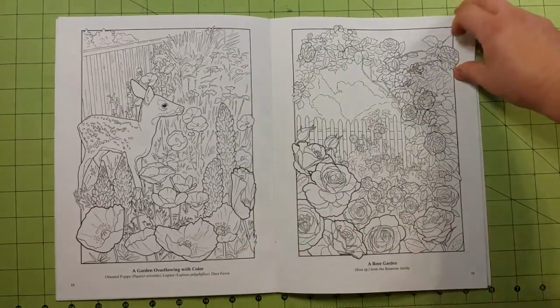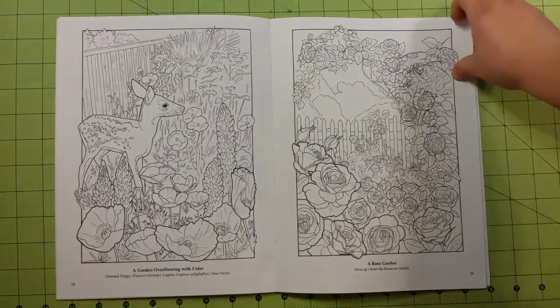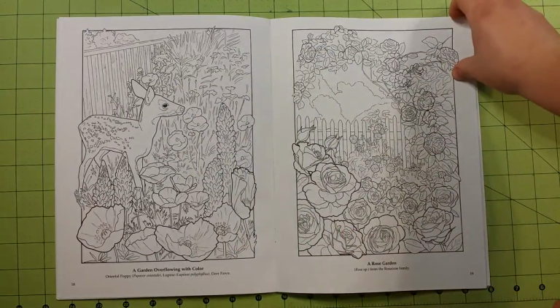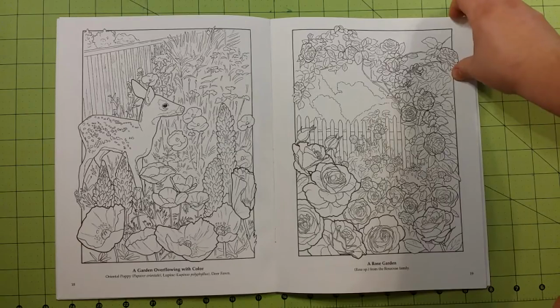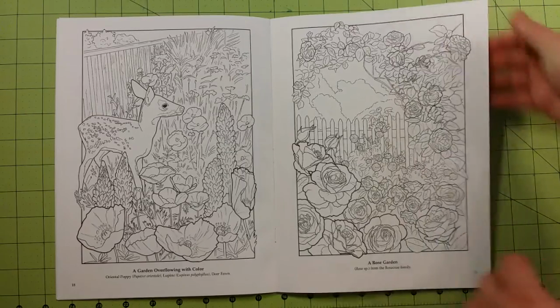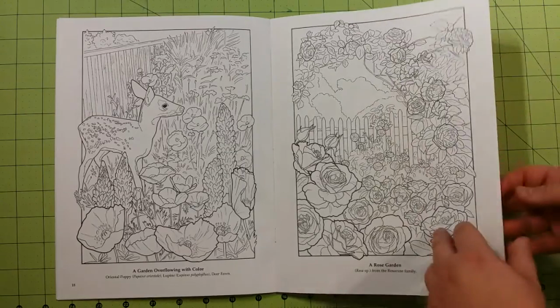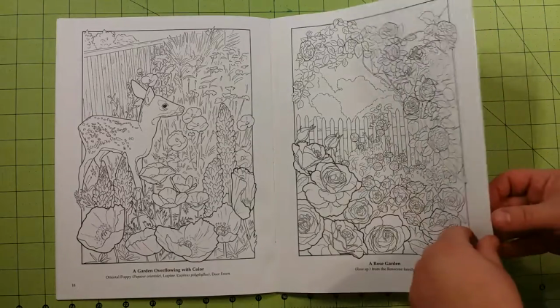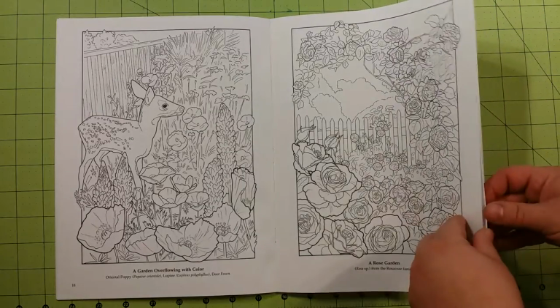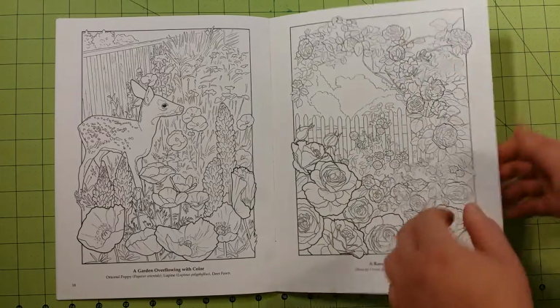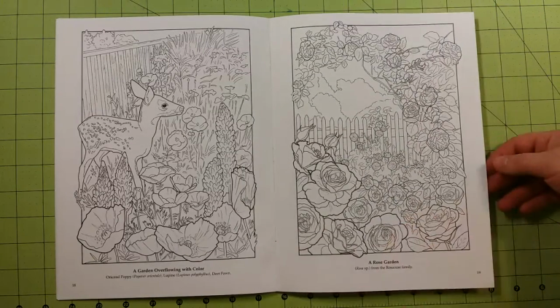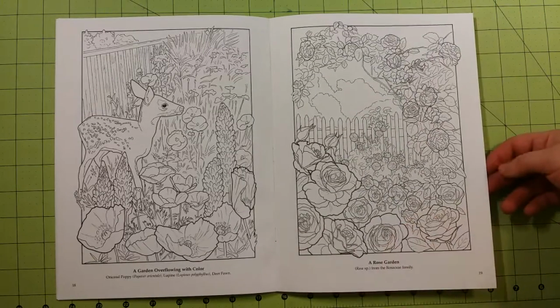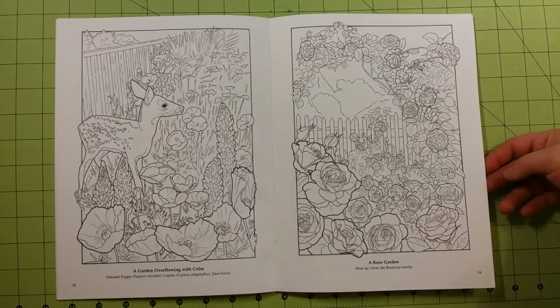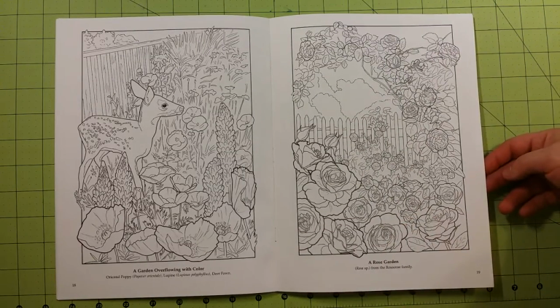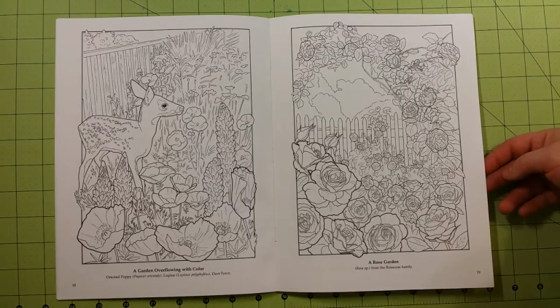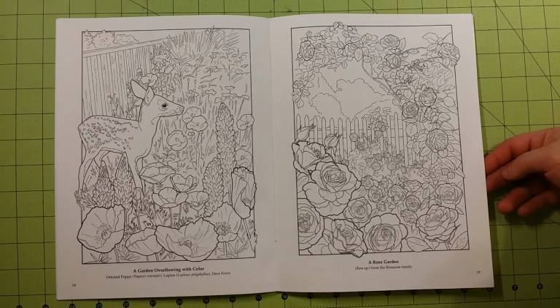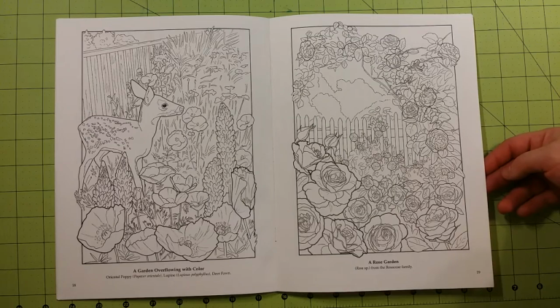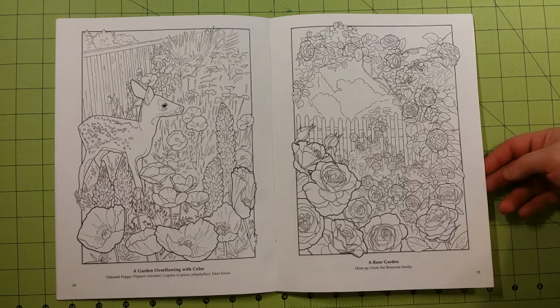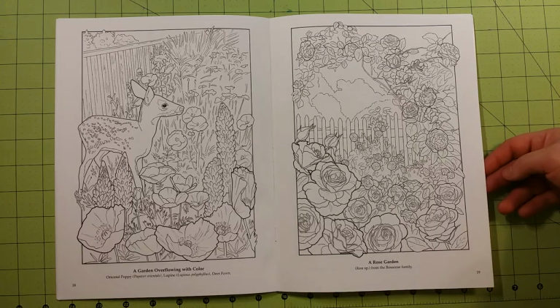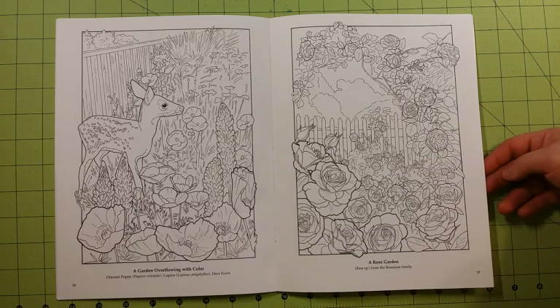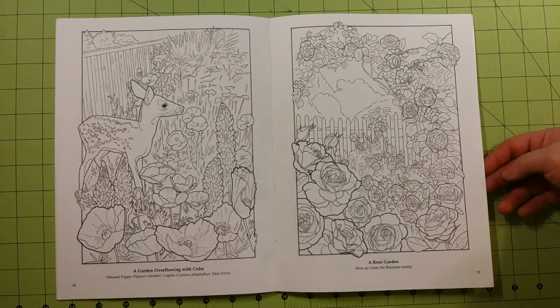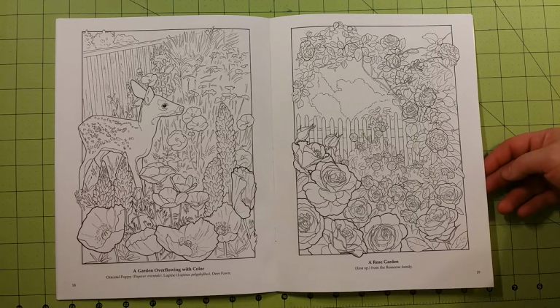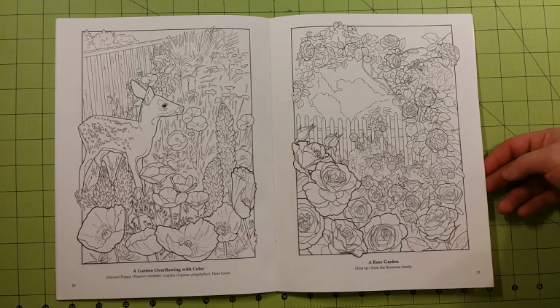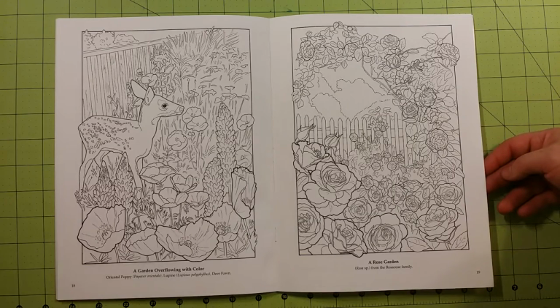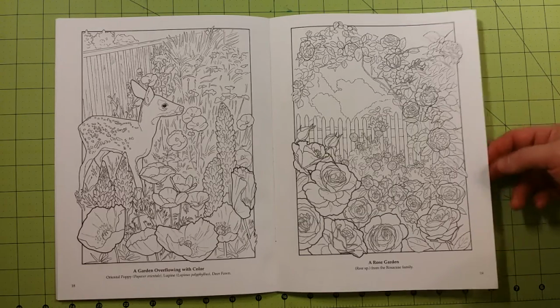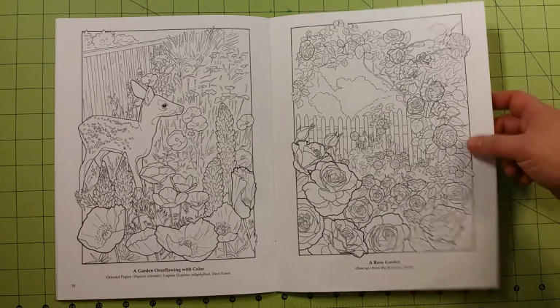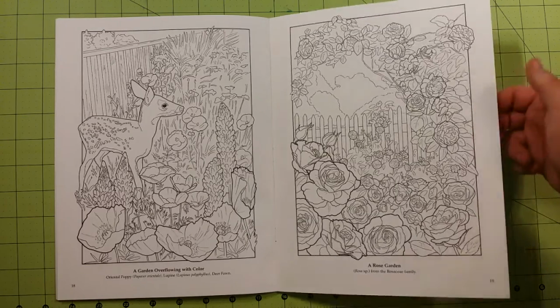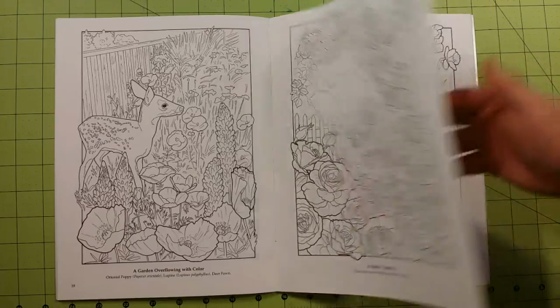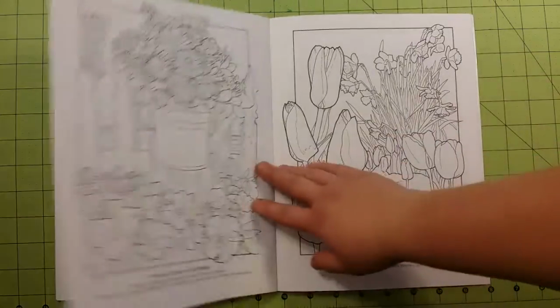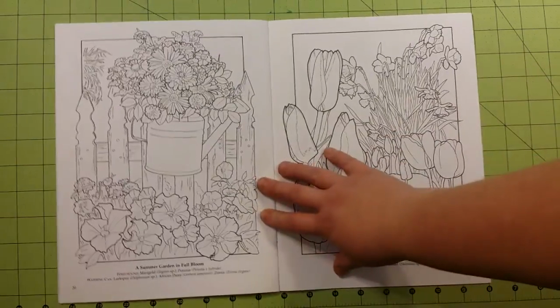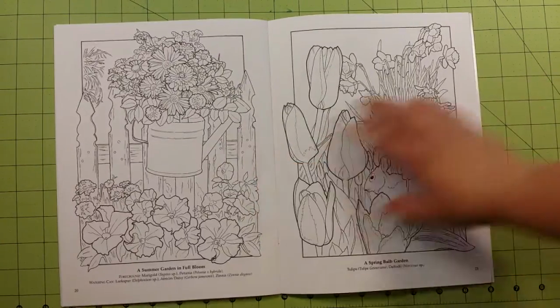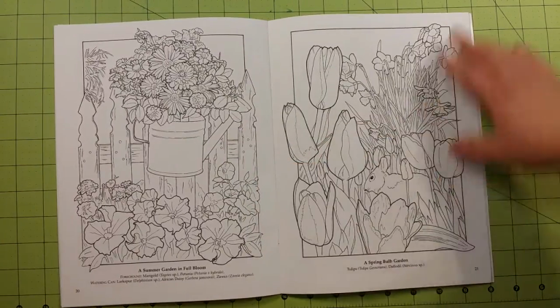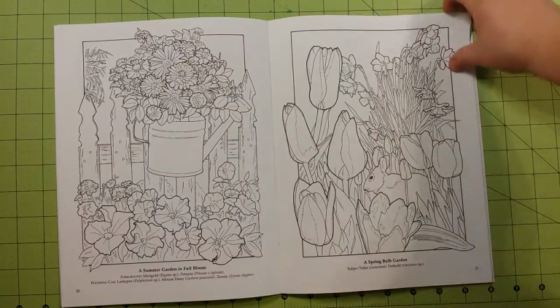Watercolor is also not something I would recommend, unless you're an expert at watercoloring and controlling your water levels inside your paintbrush or aqua brush. I would not even use watercolor on these pages.